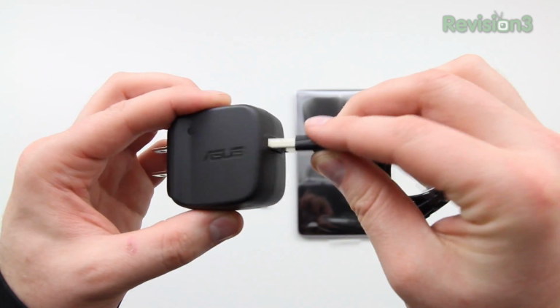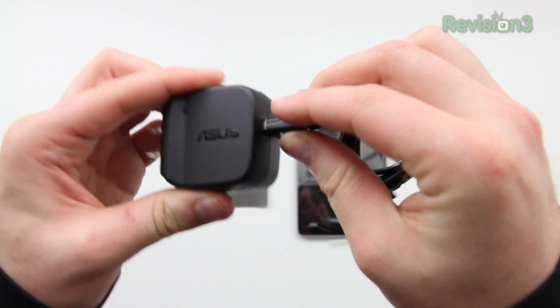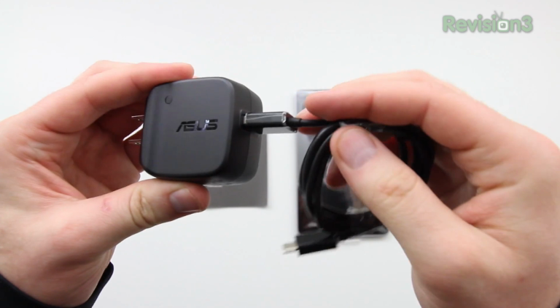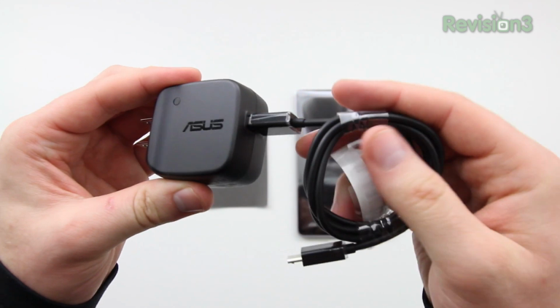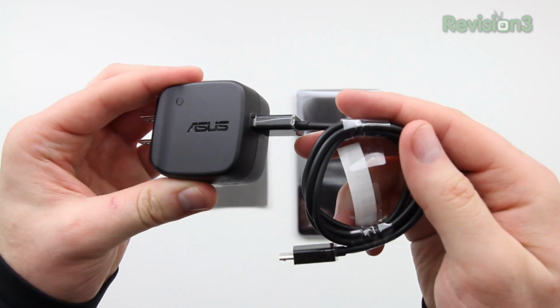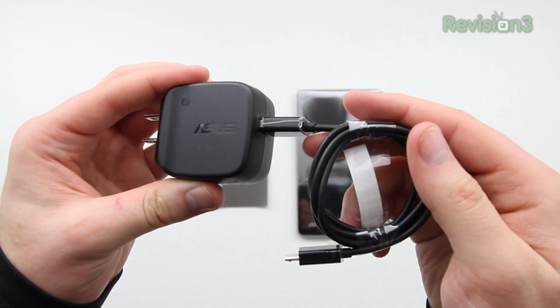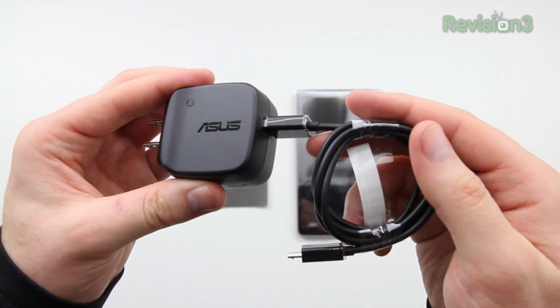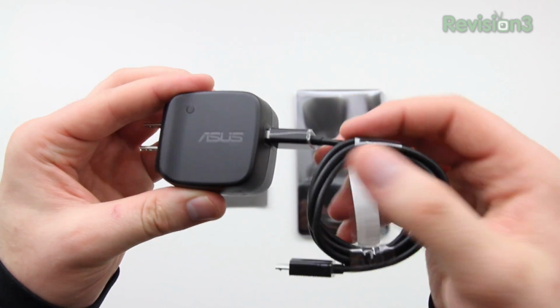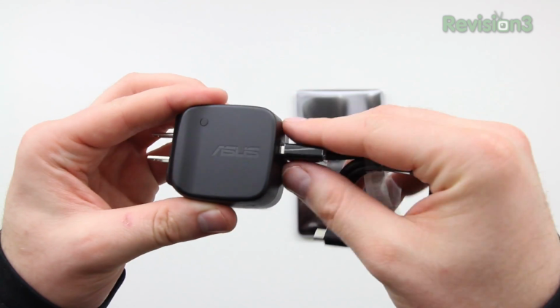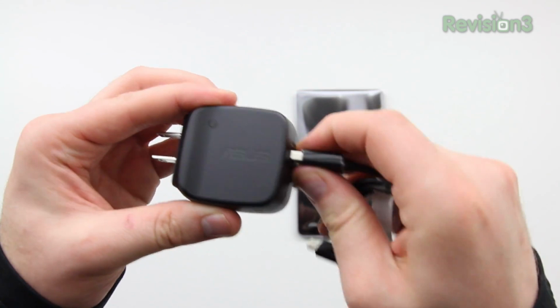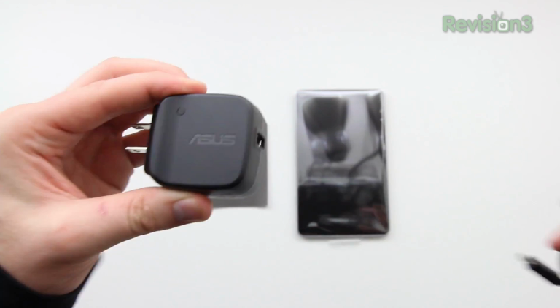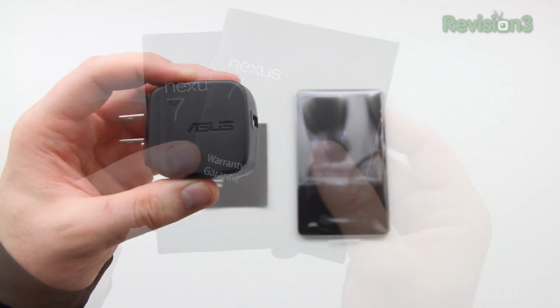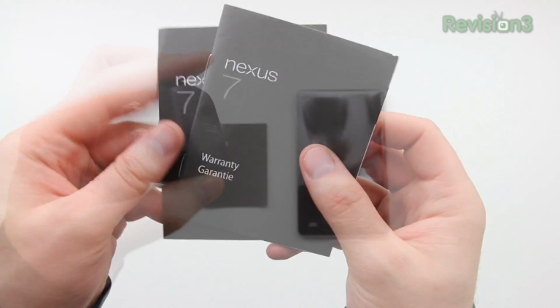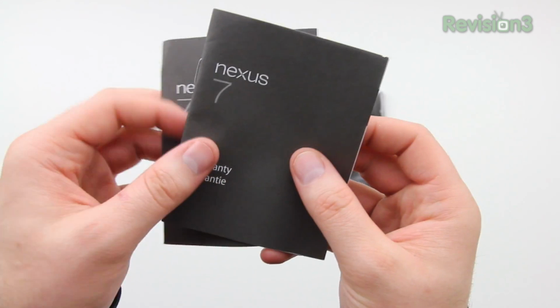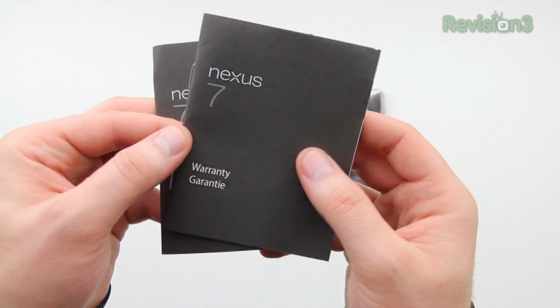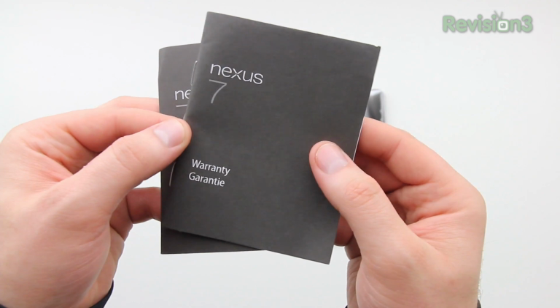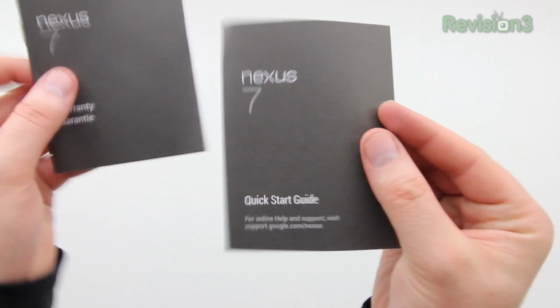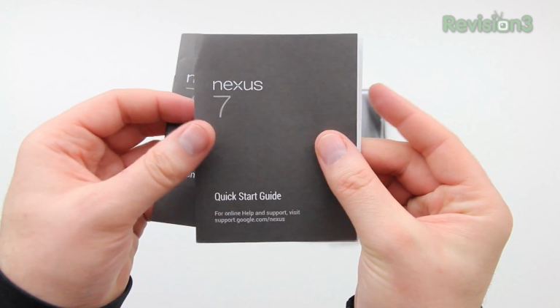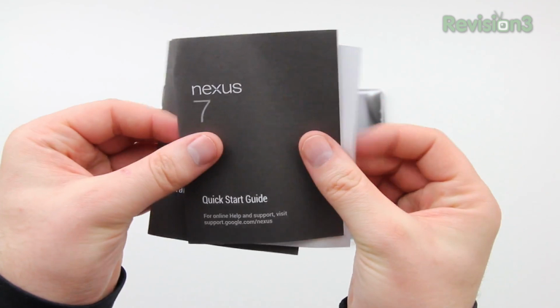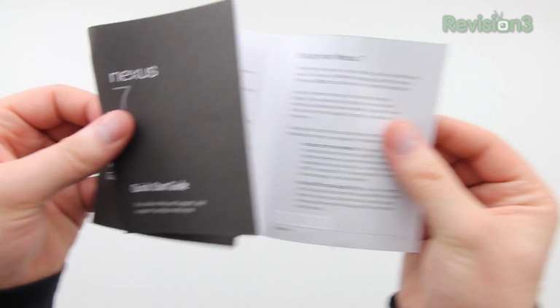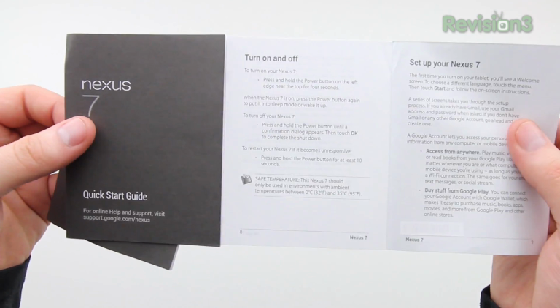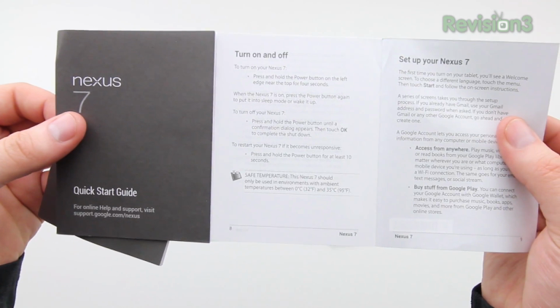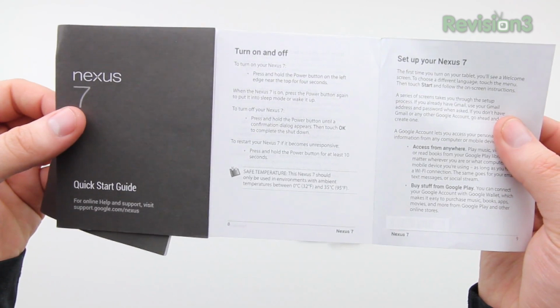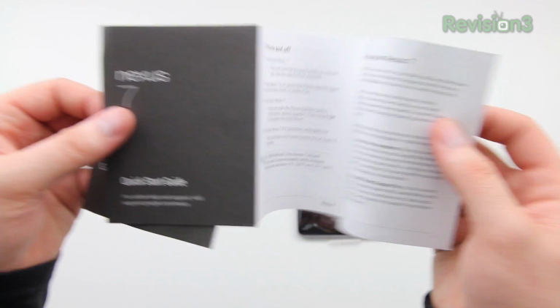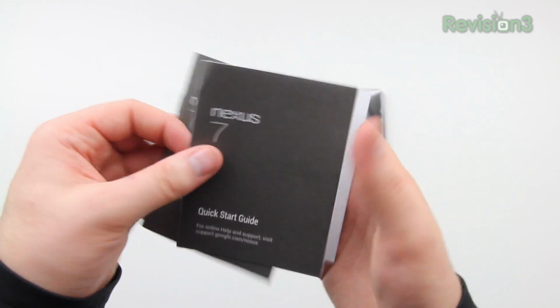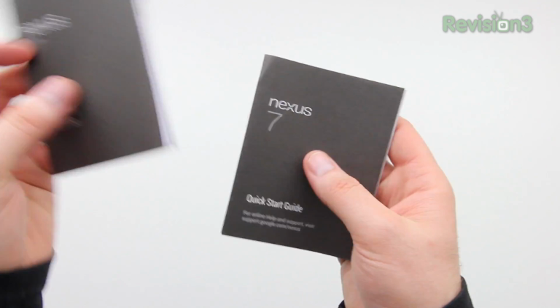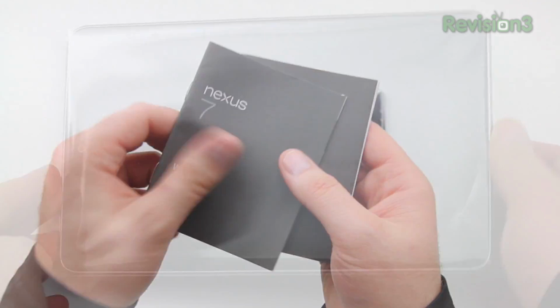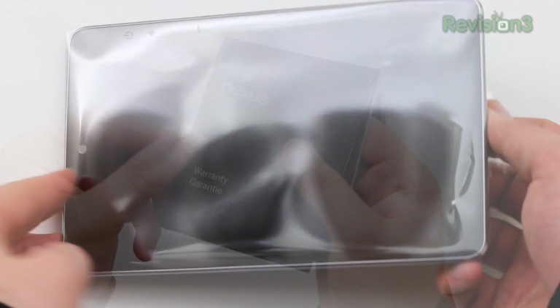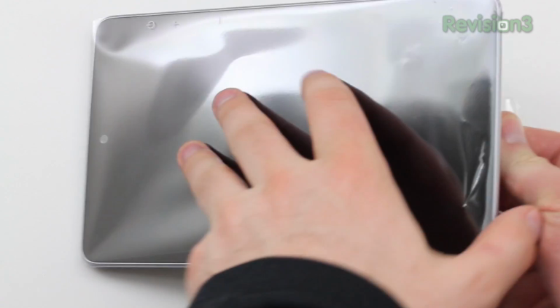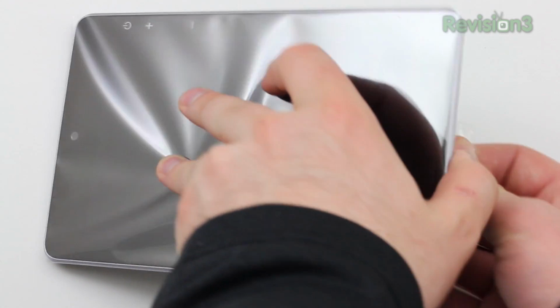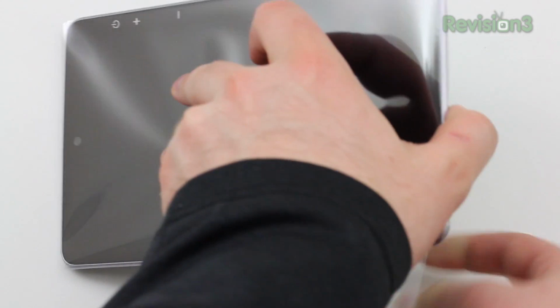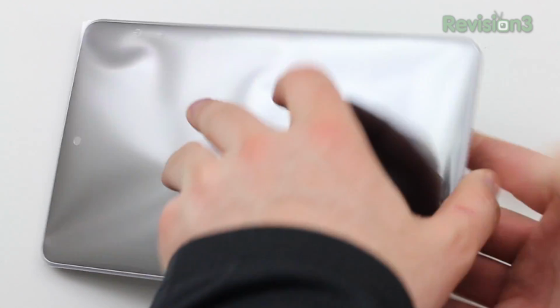Here's what it looks like when it's assembled. Next we've got the paperwork — you've just got a little bit of warranty information followed by a quick start guide that you likely won't need to read, as this is fairly straightforward to get up and running.